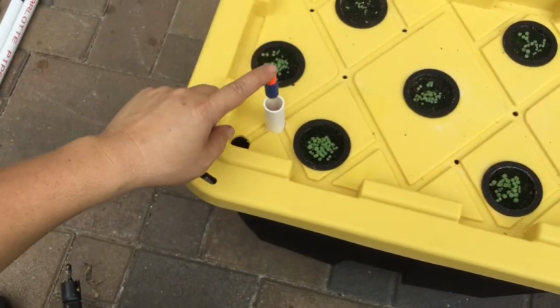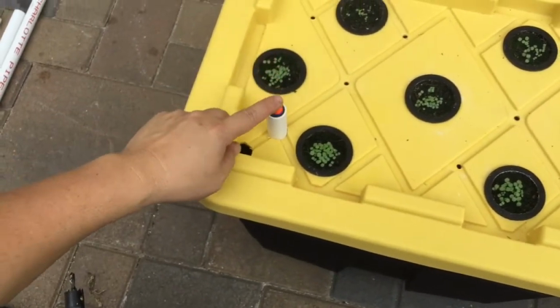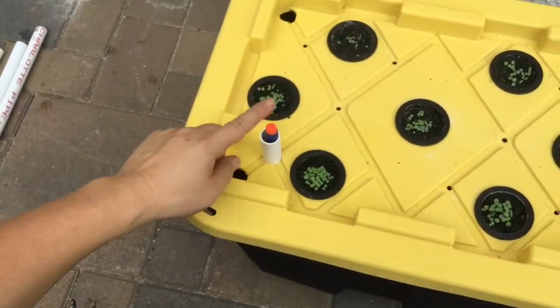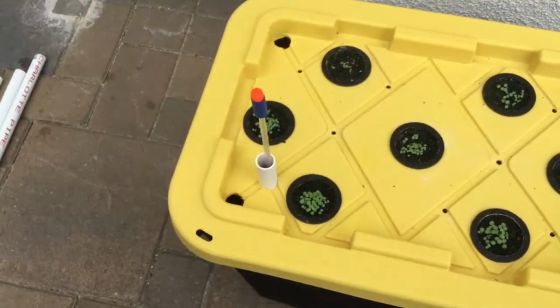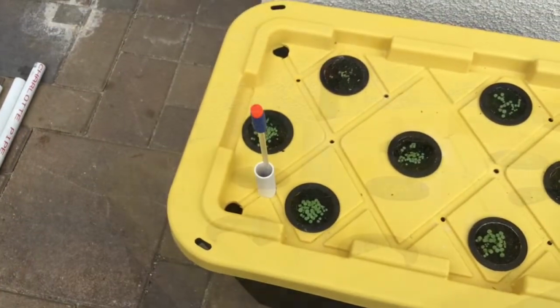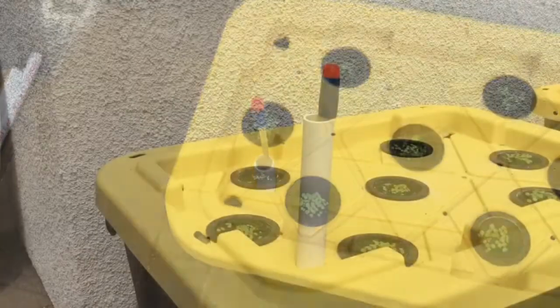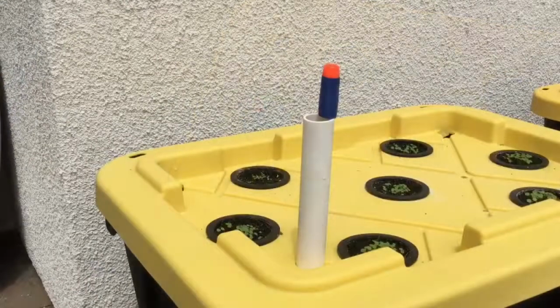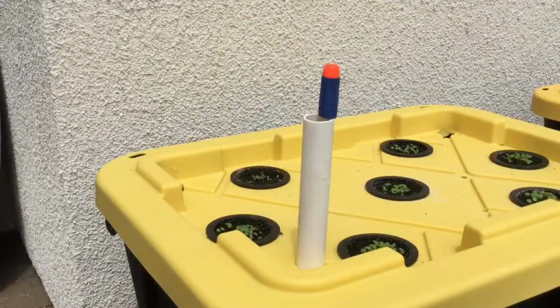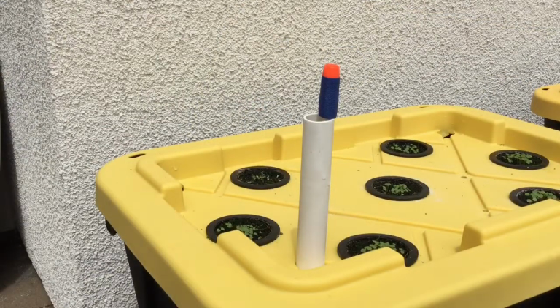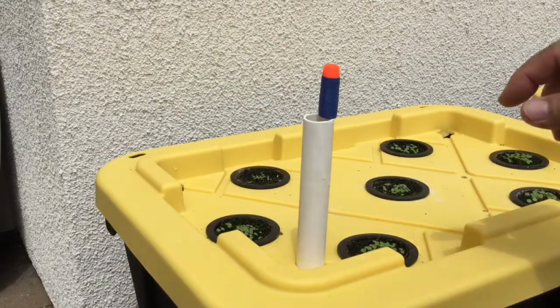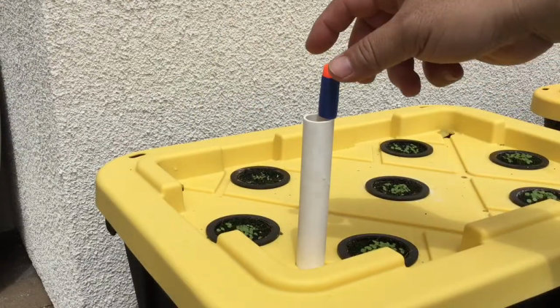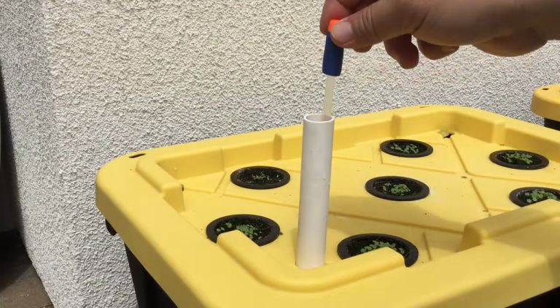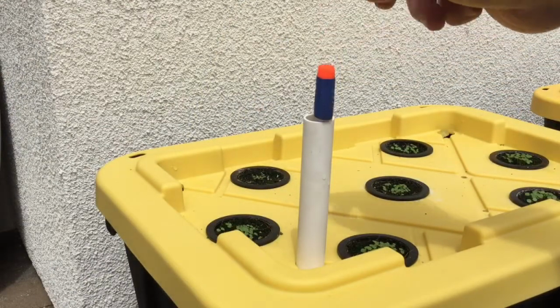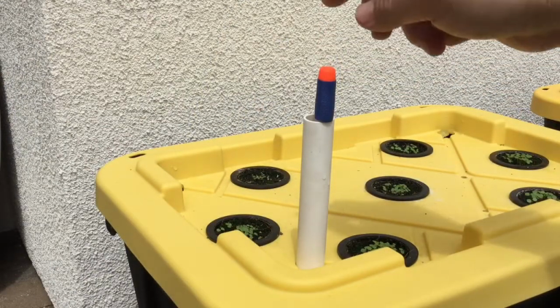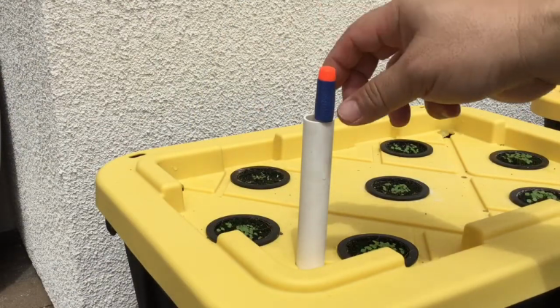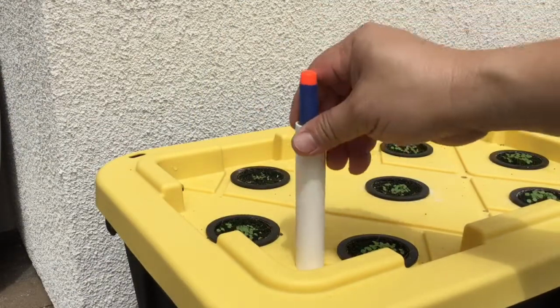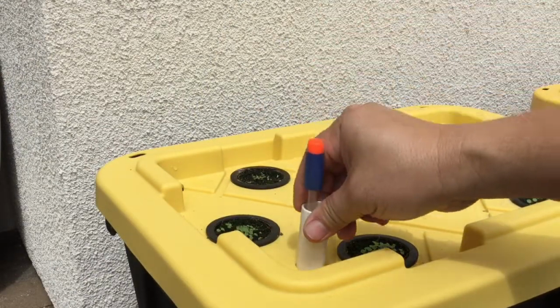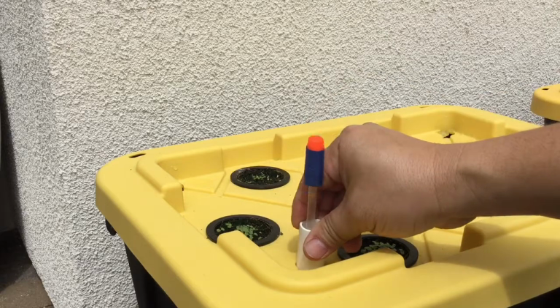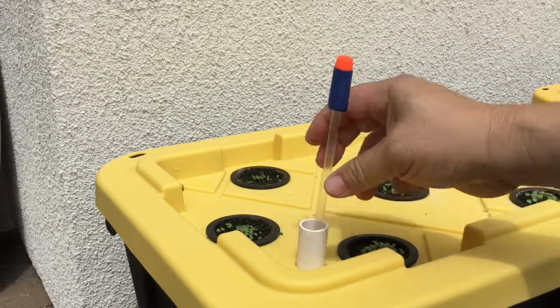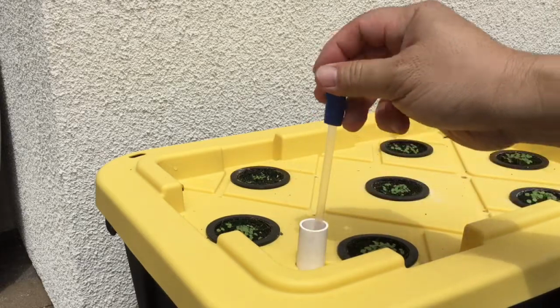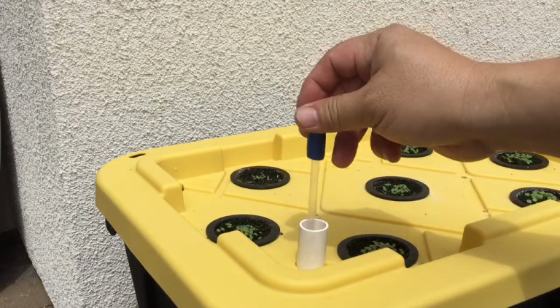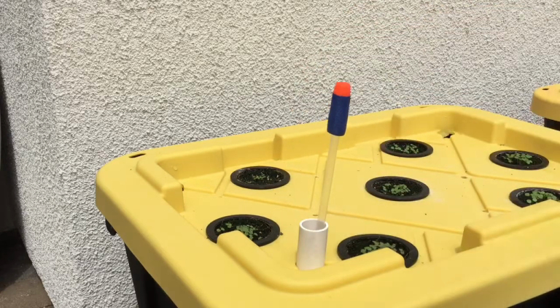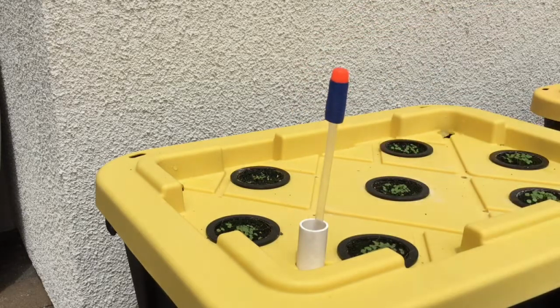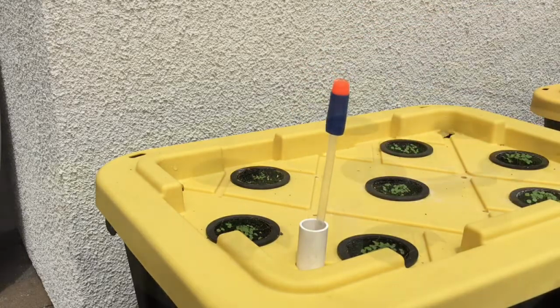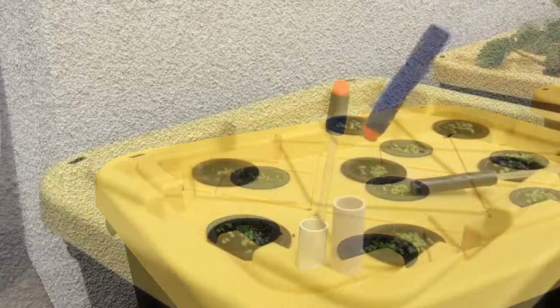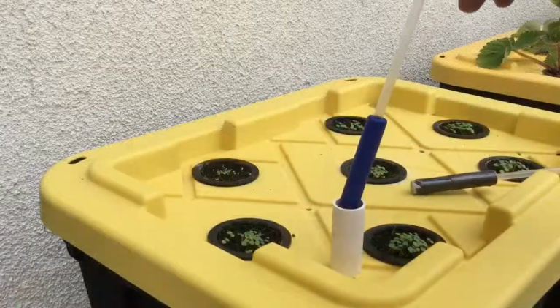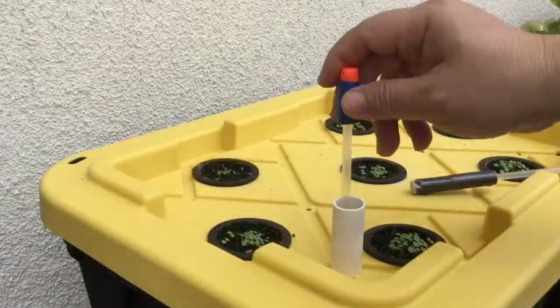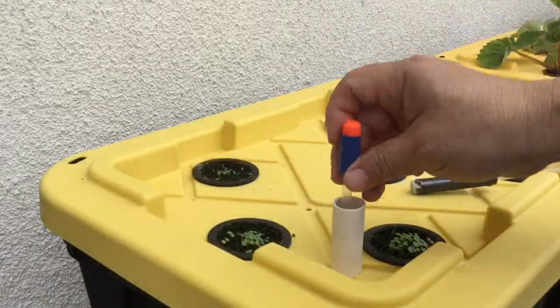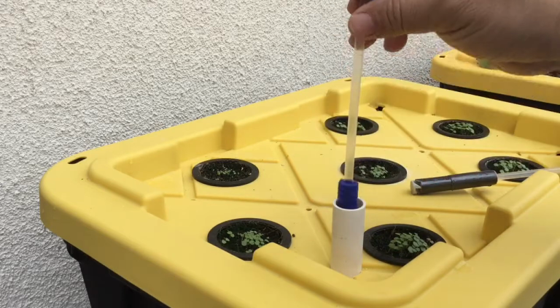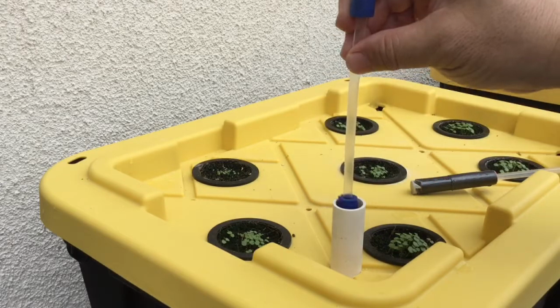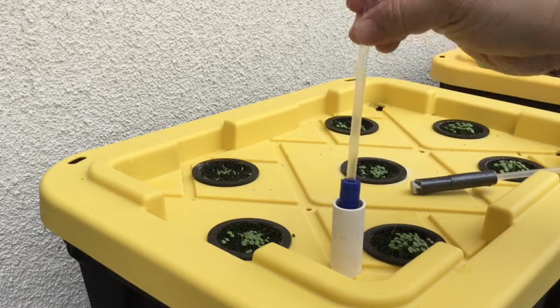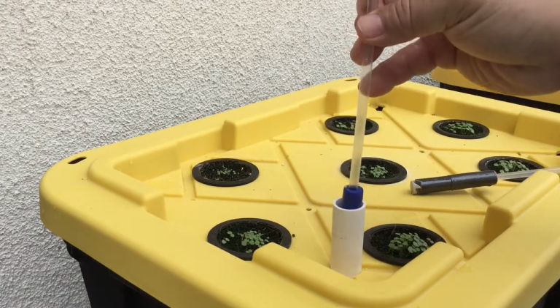Just make sure the PVC pipe is not too high up so that it catches the dart. I also cut the top dart in half to prevent it from getting cut by the PVC pipe.